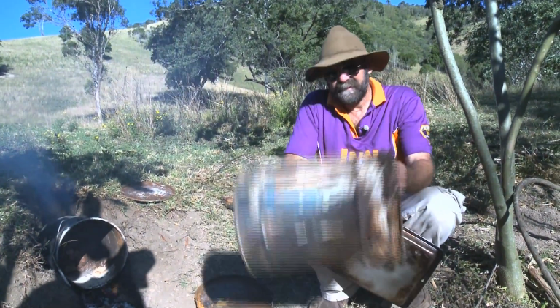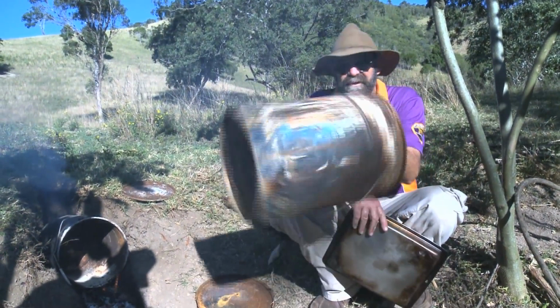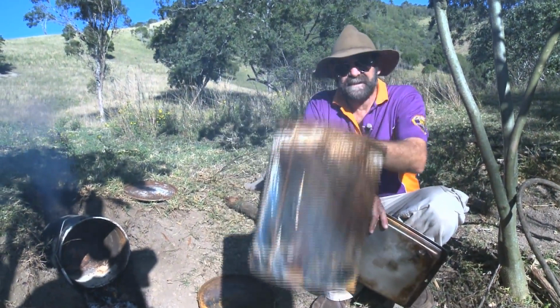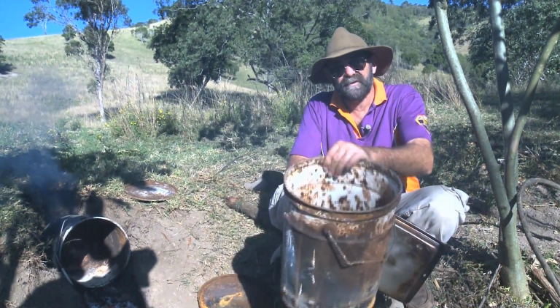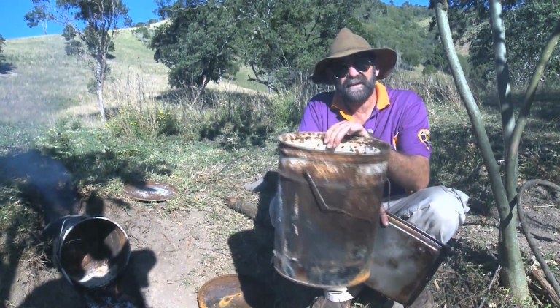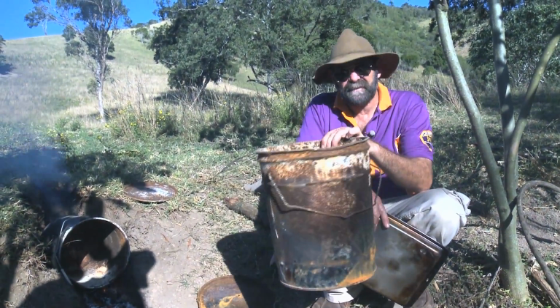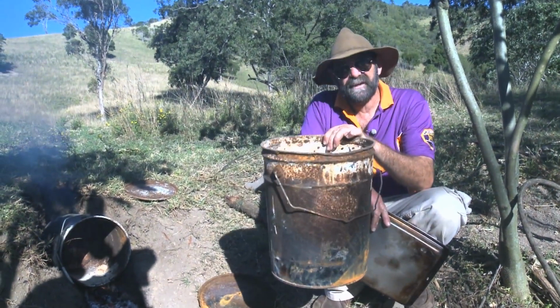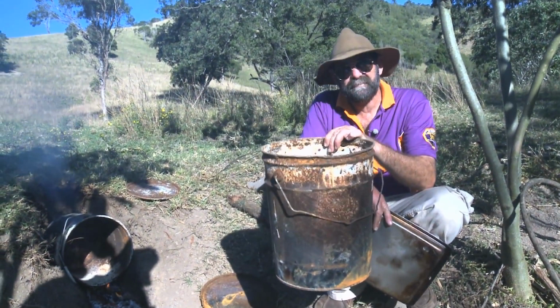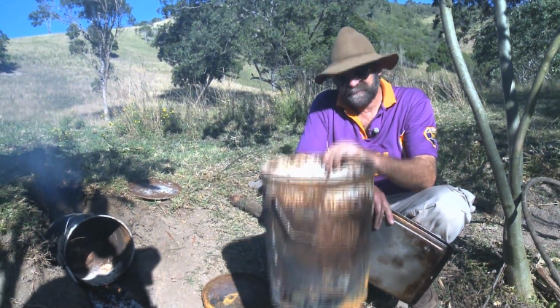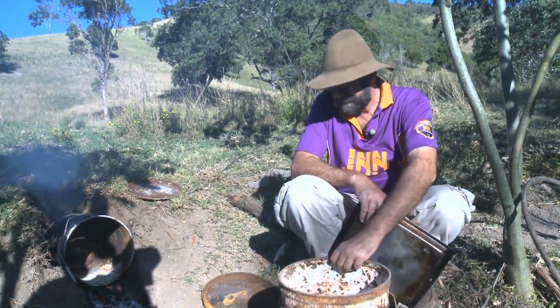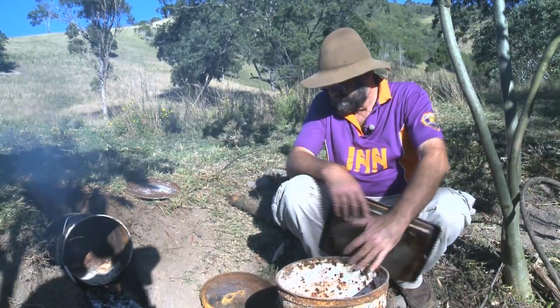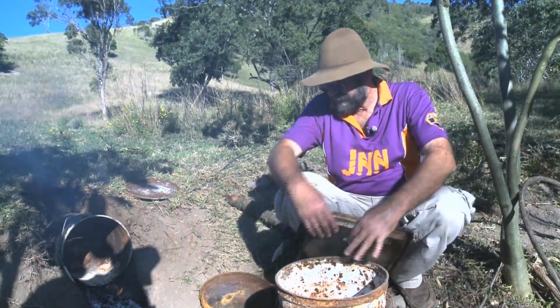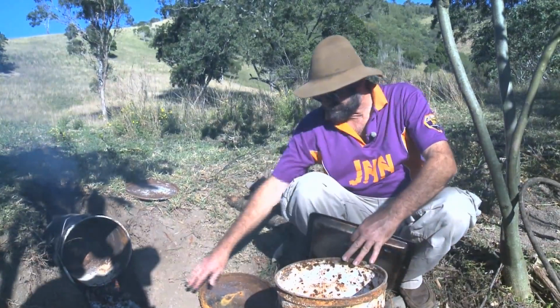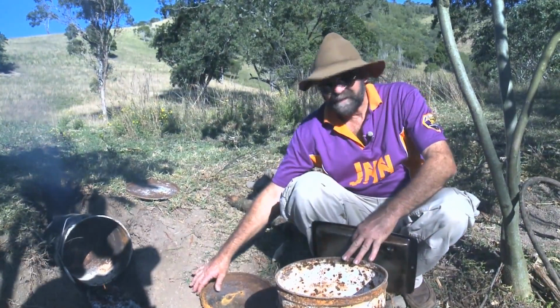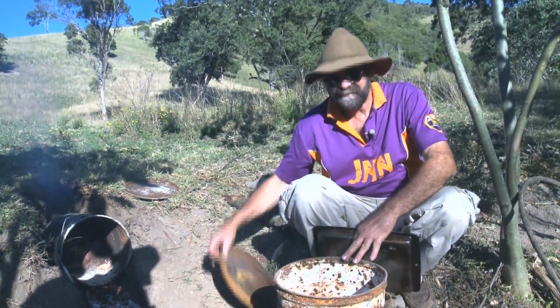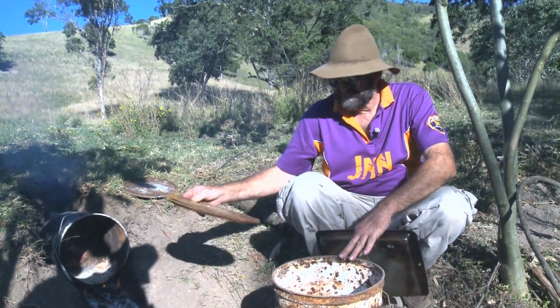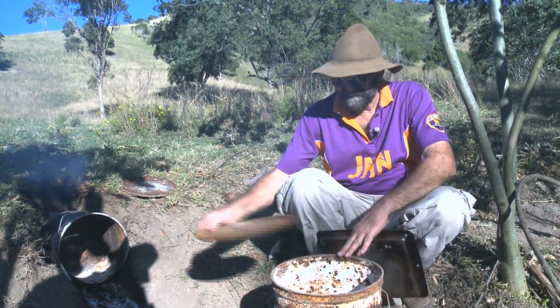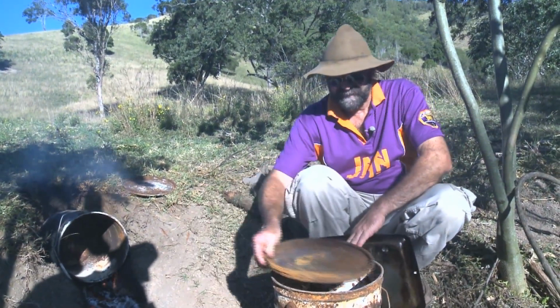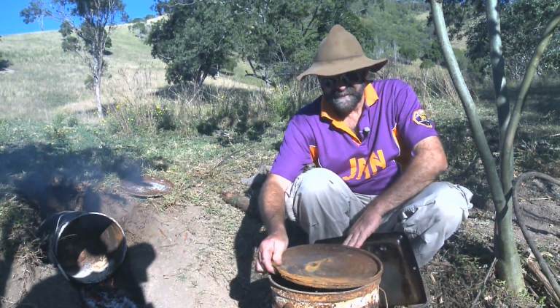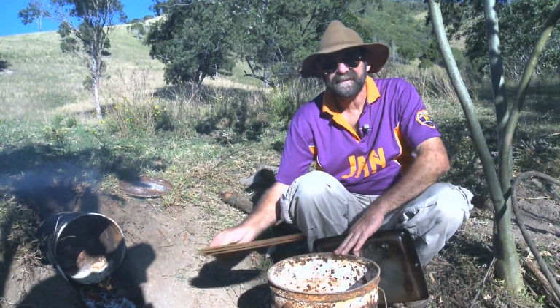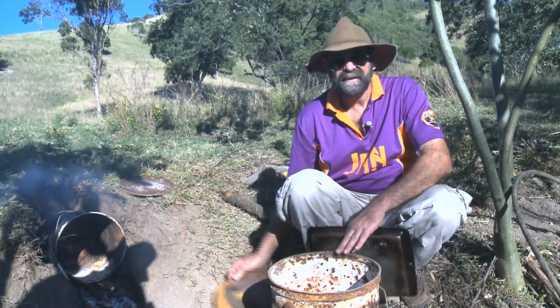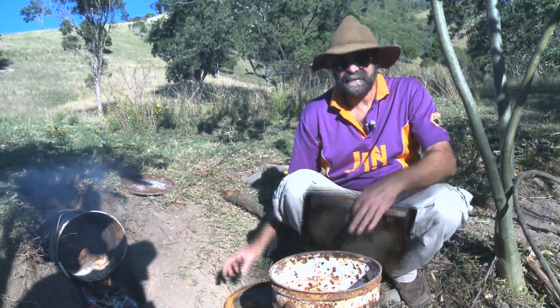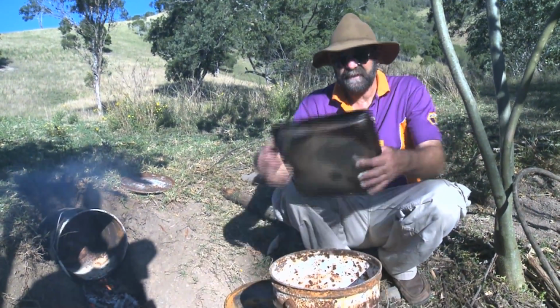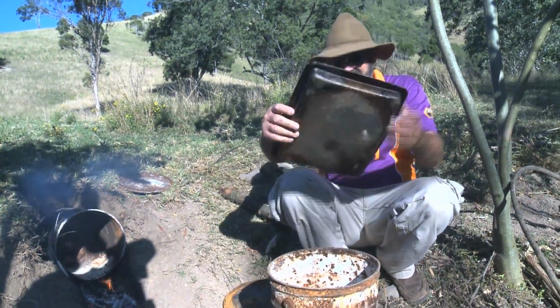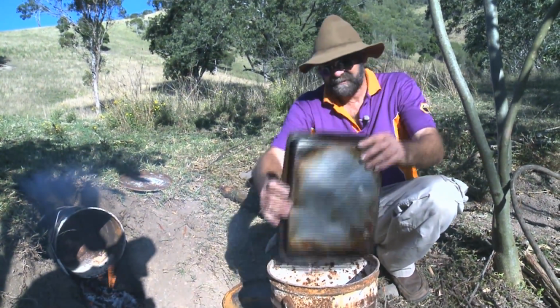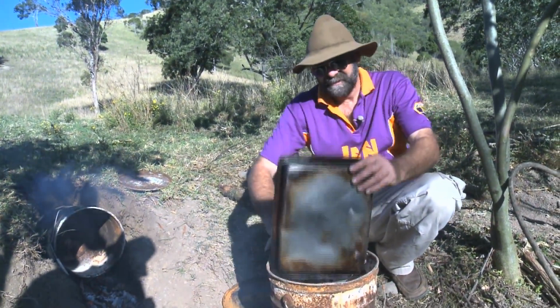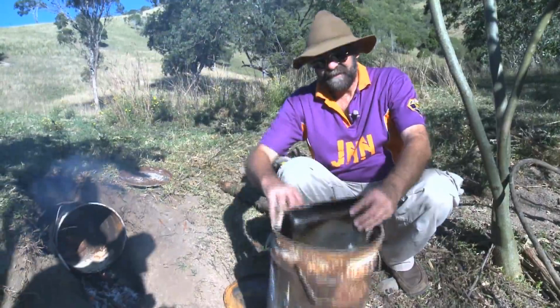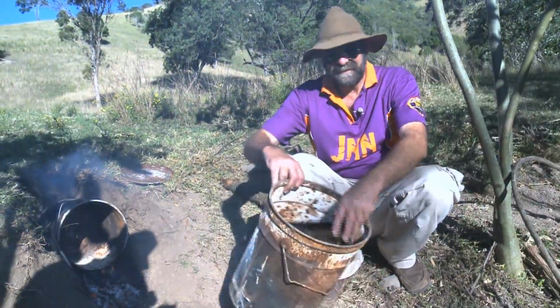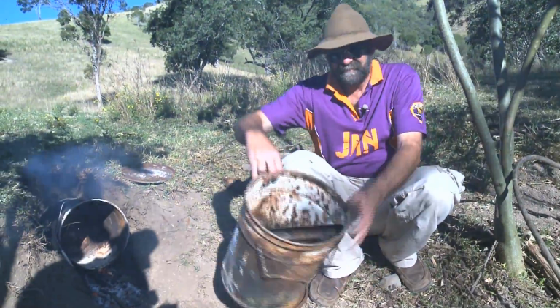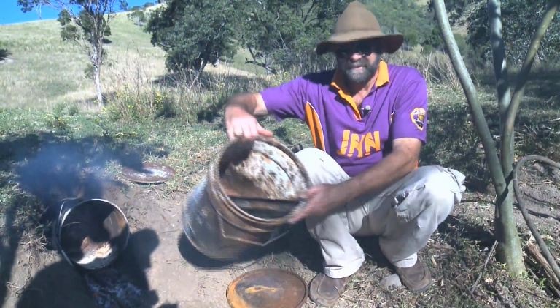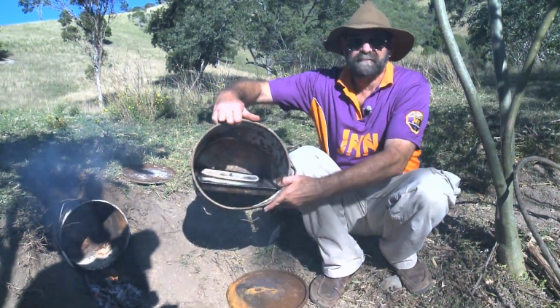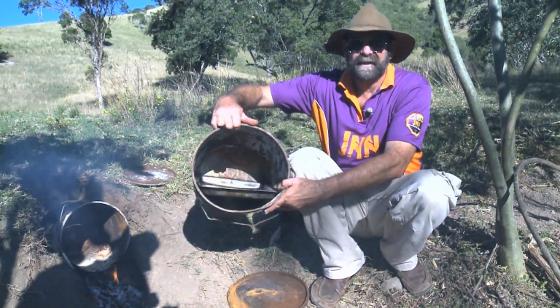All you need is an old 10 litre paint drum. You have to have the lid that sits on it, and you need a baking dish that actually fits in your drum like that.